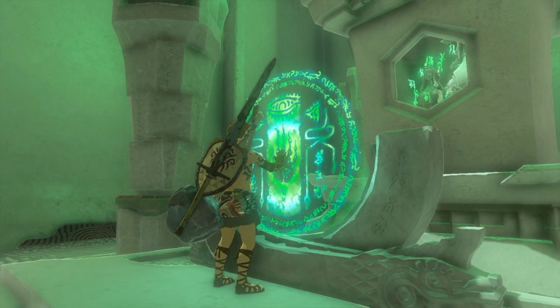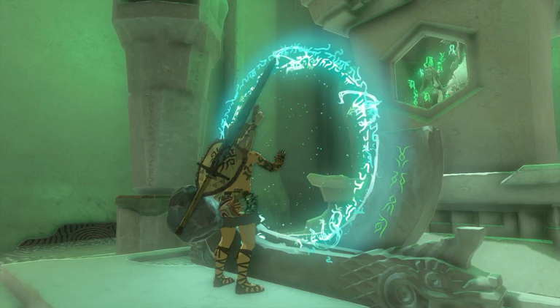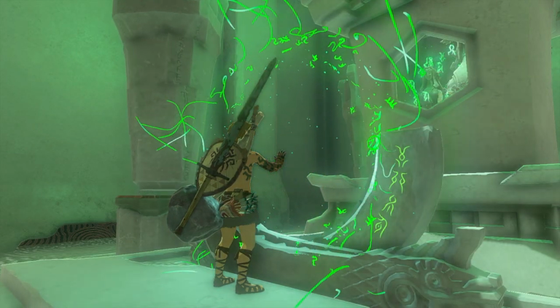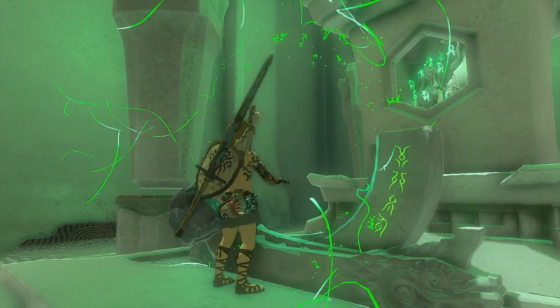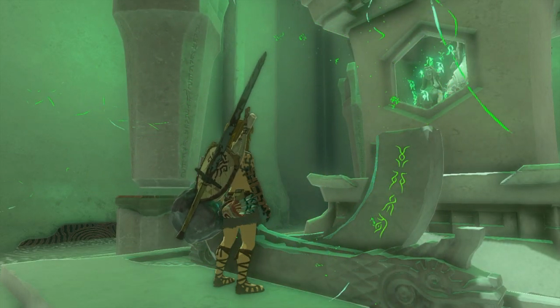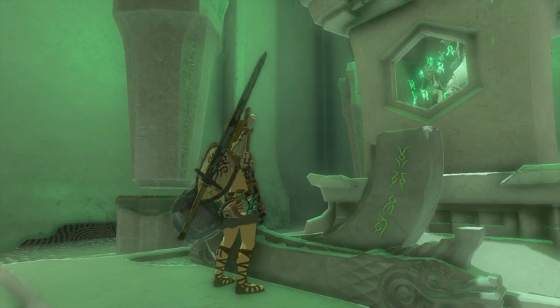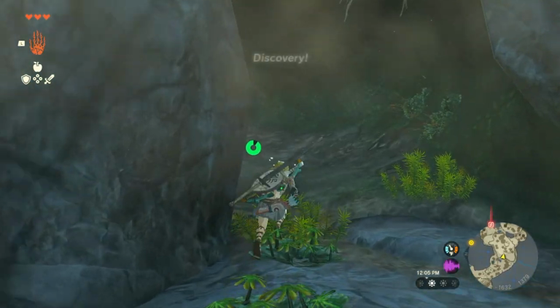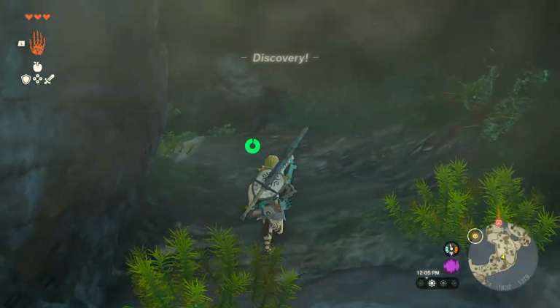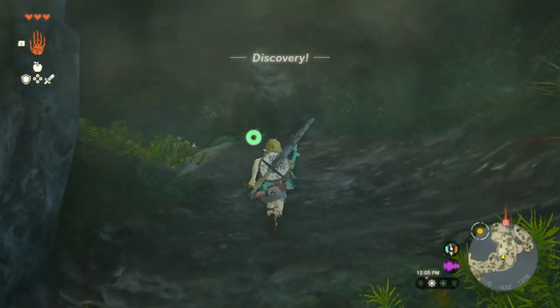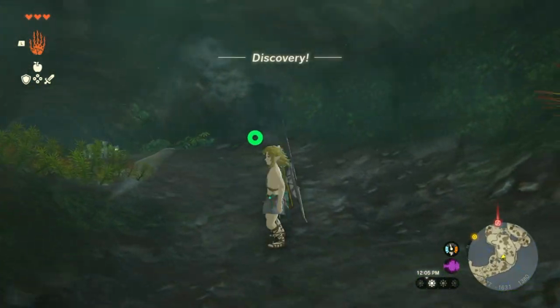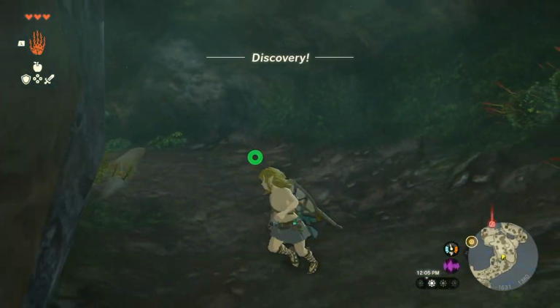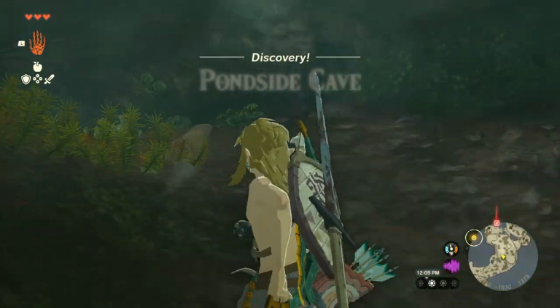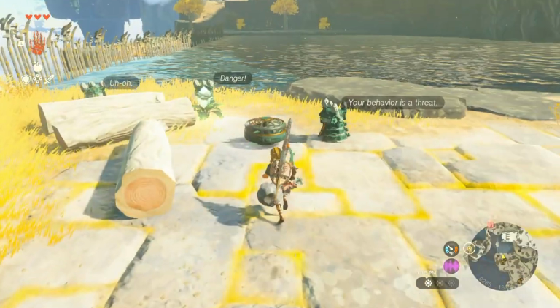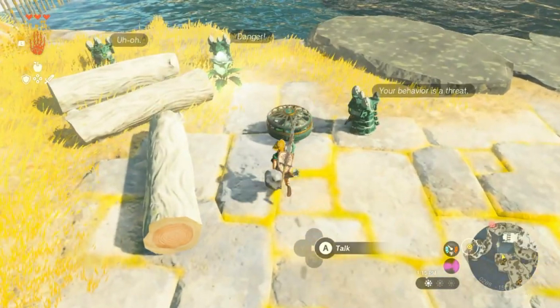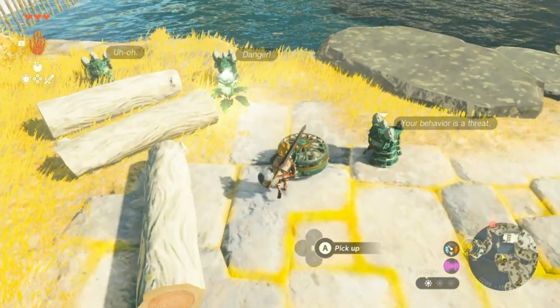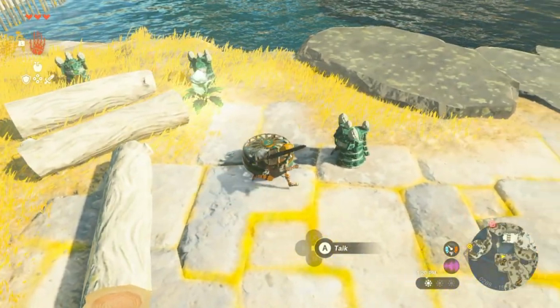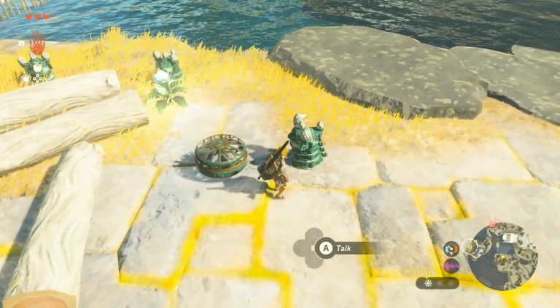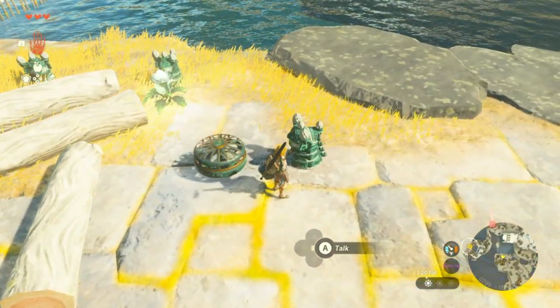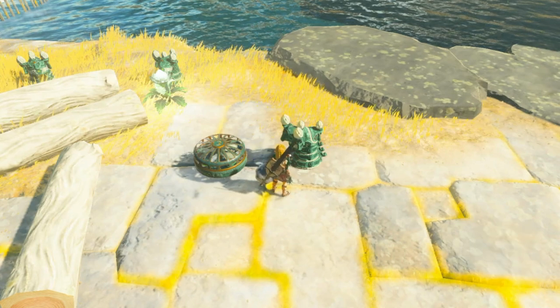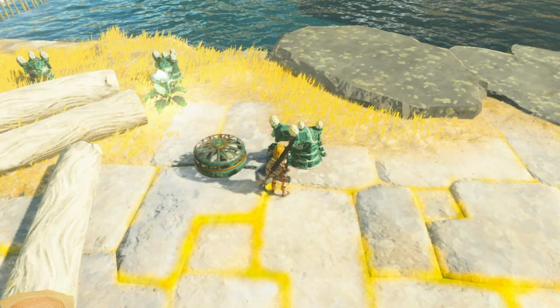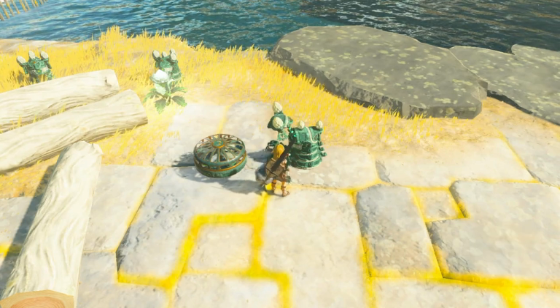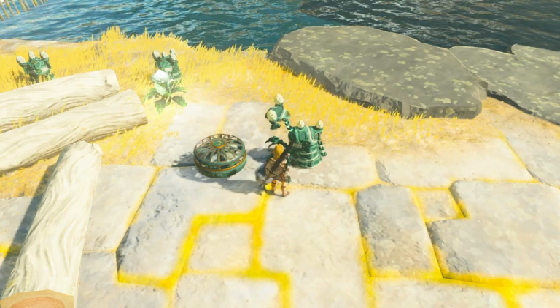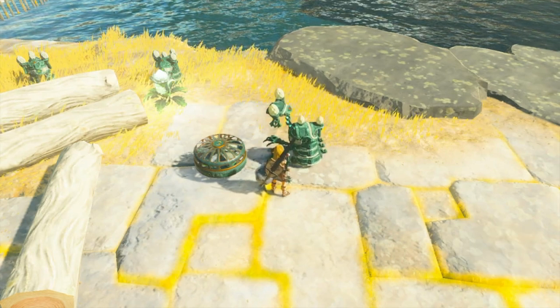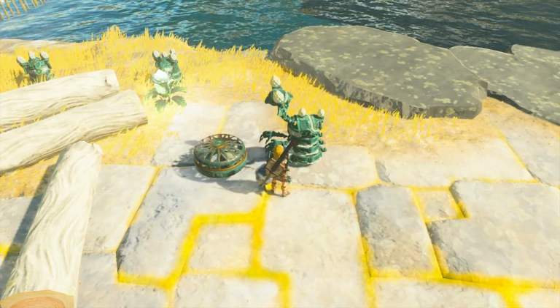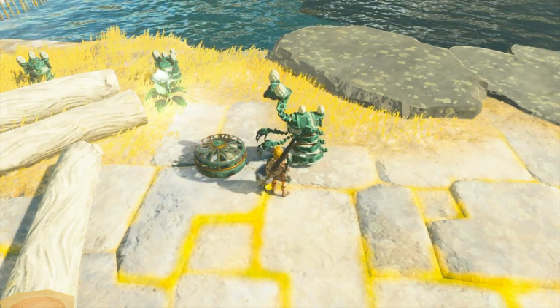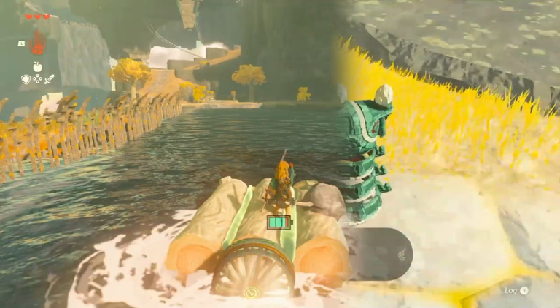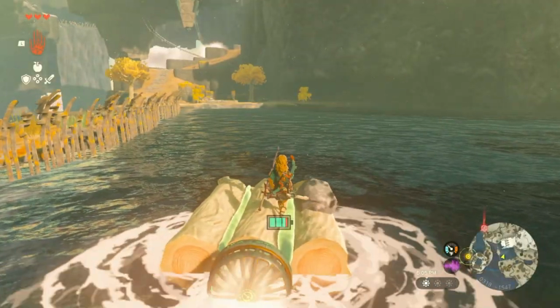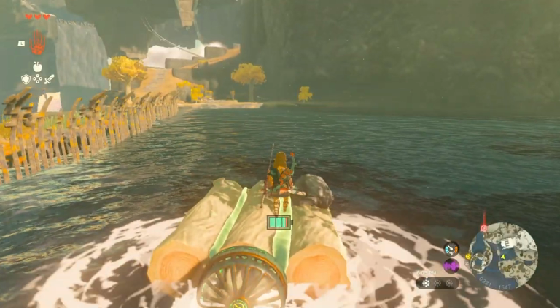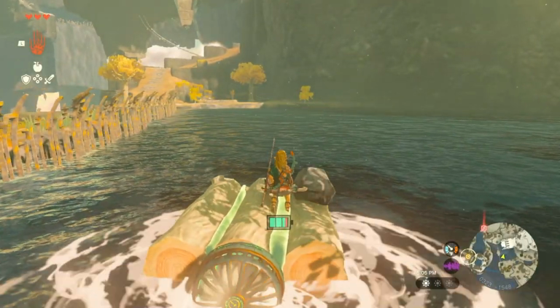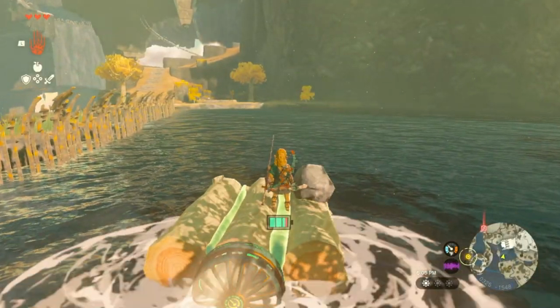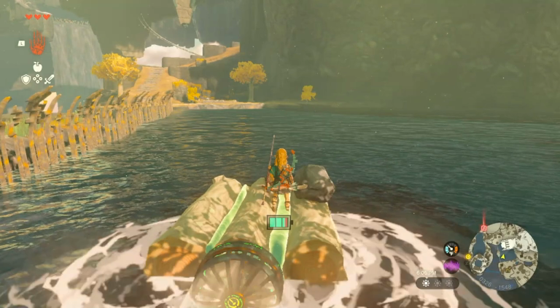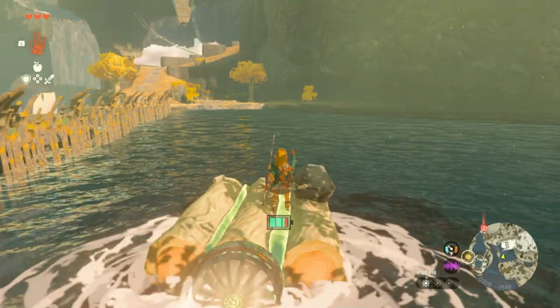After finishing the shrine, you'll want to progress along the path which will lead you into a cave. At the end of the cave, you'll find some builder constructs. Now what you'll want to do is head to the right and make a boat like this to get across.